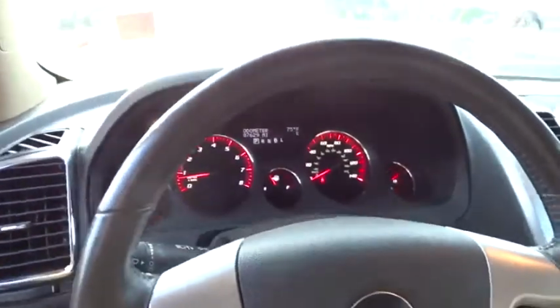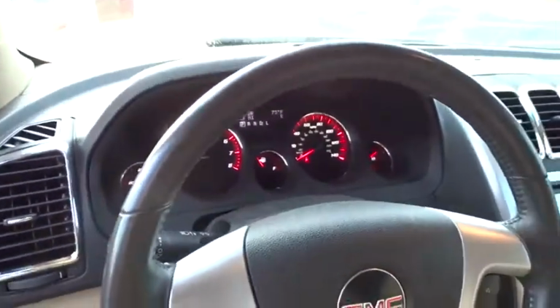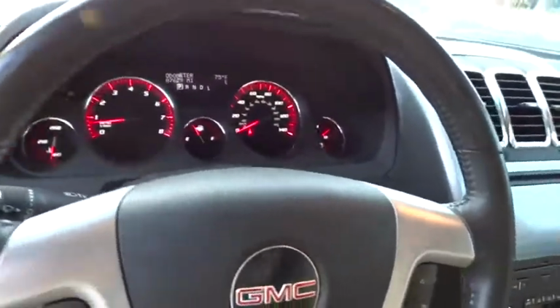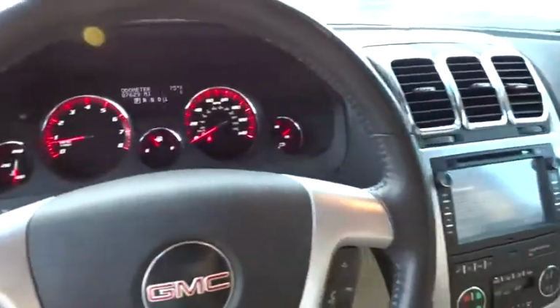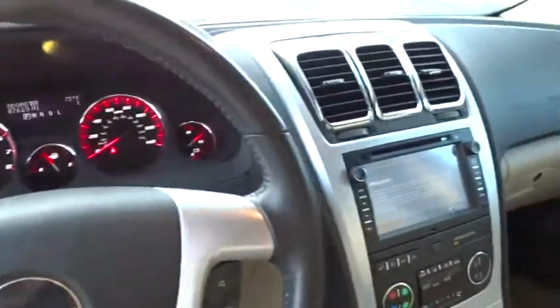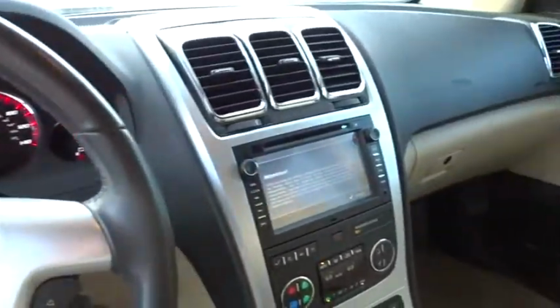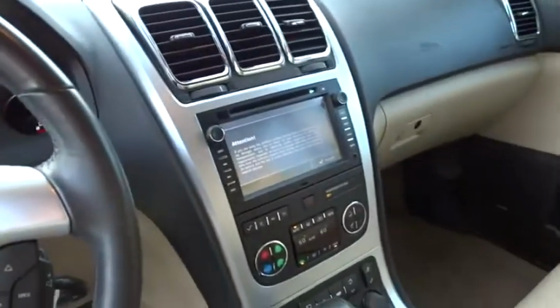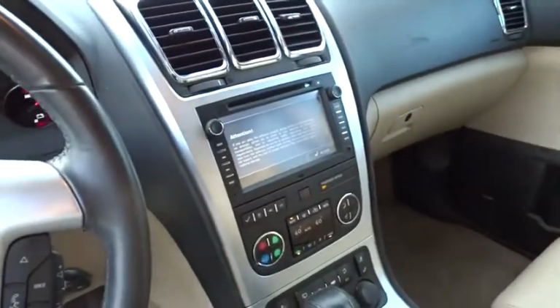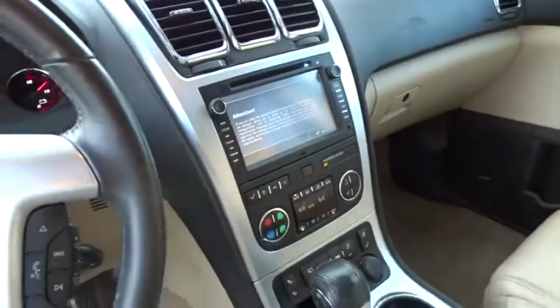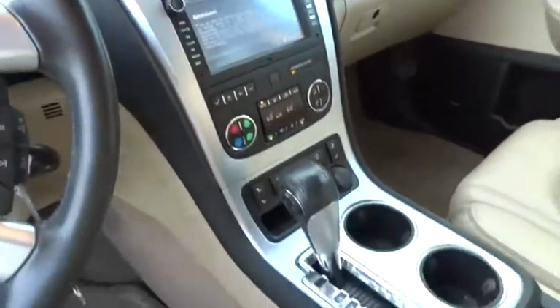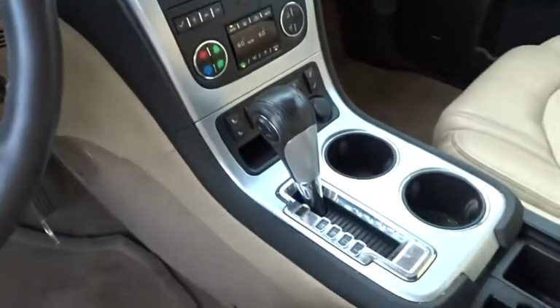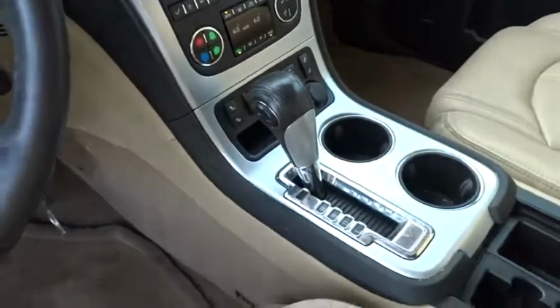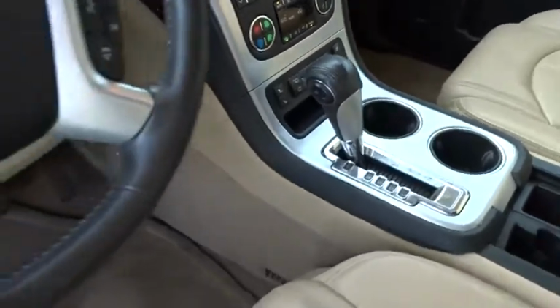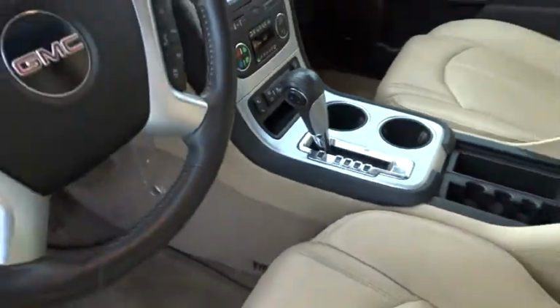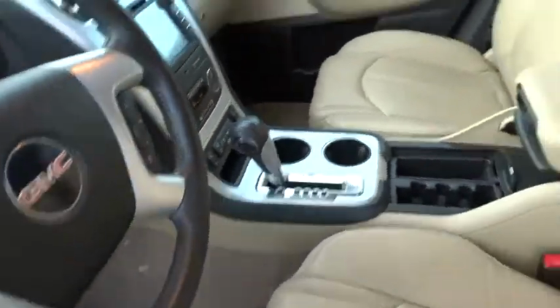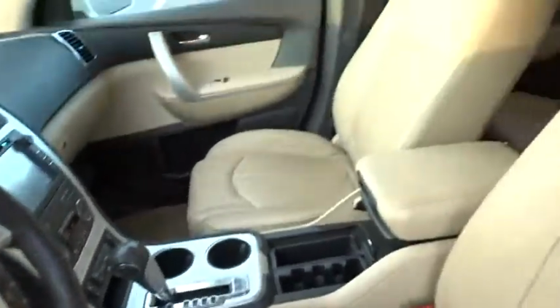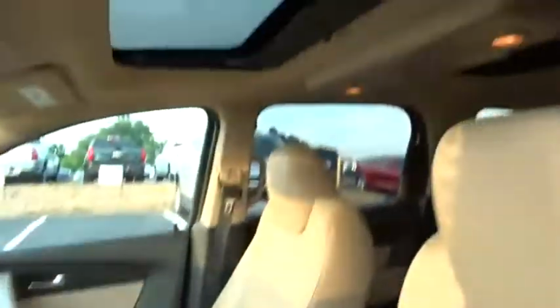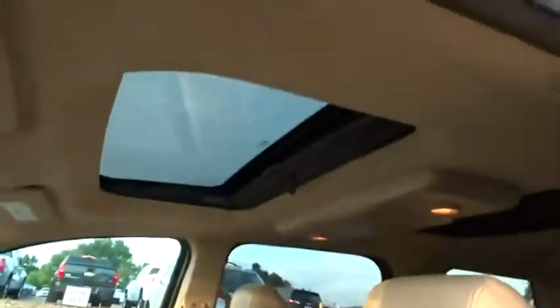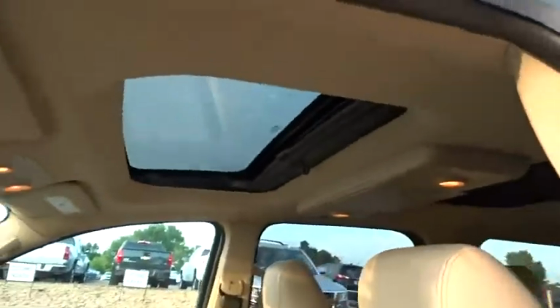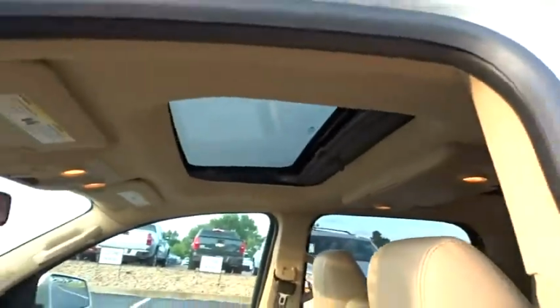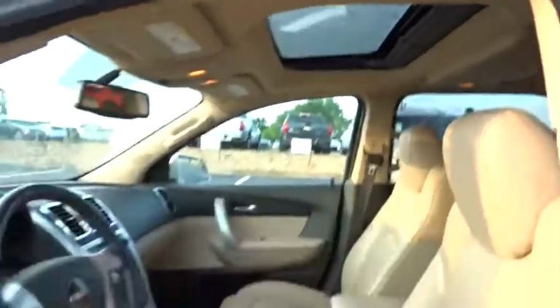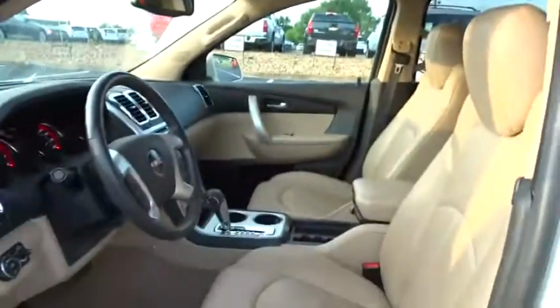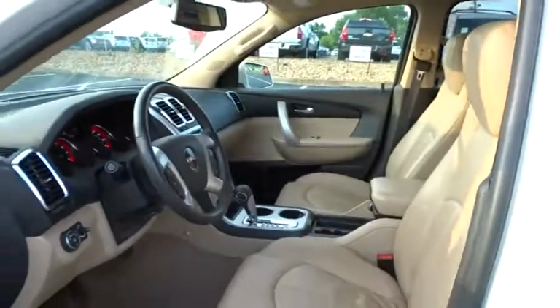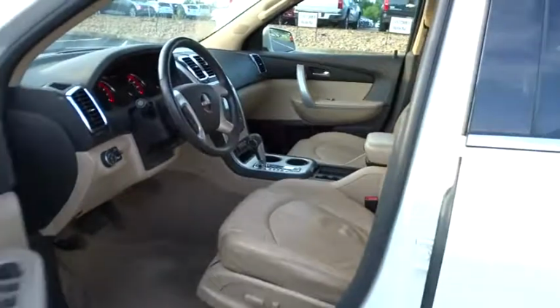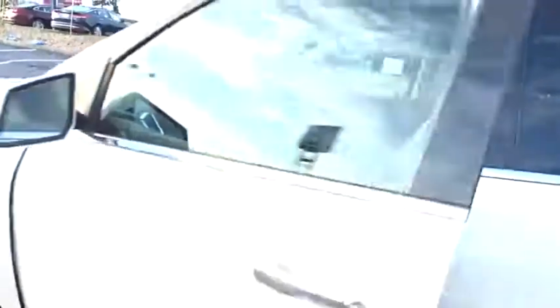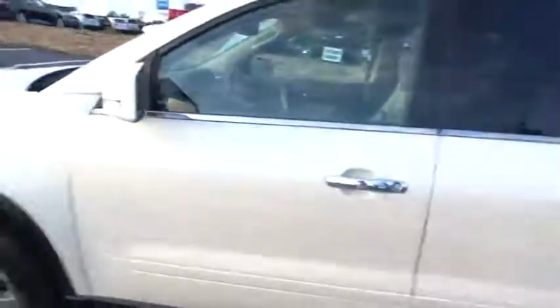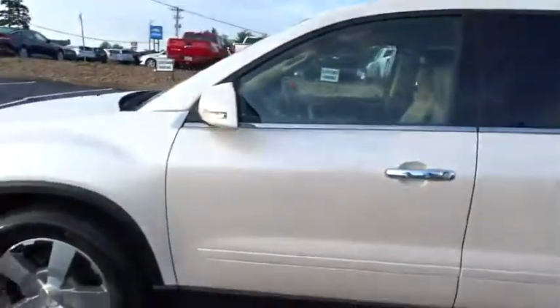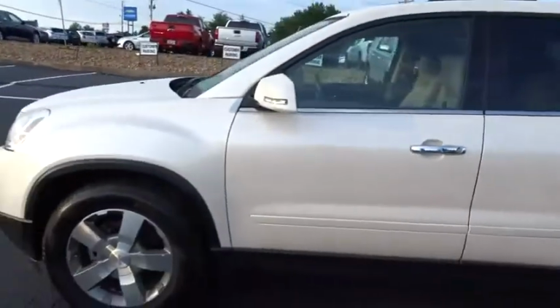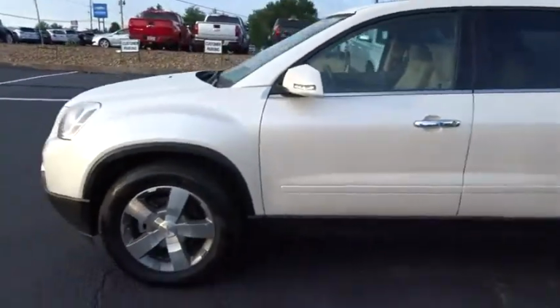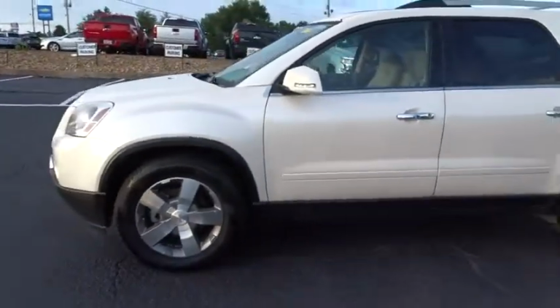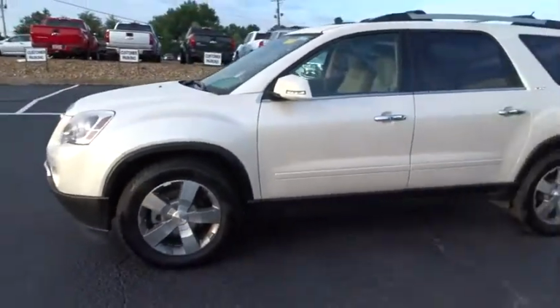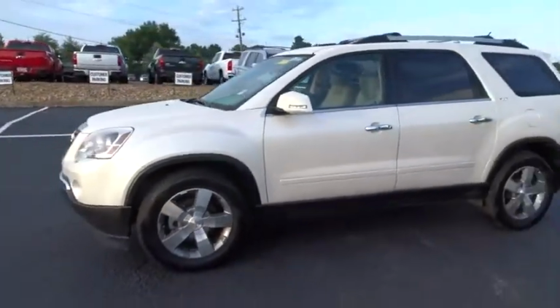Wouldn't you look great in this vehicle? Stop in today and see for yourself. We'll see you next time.